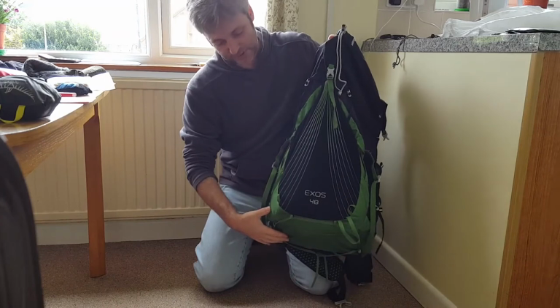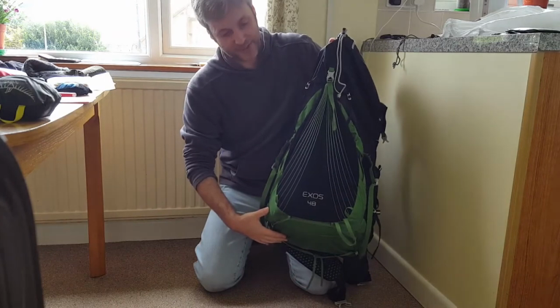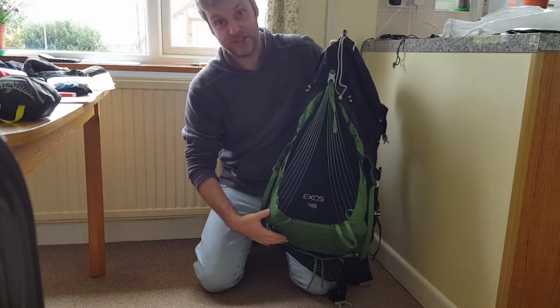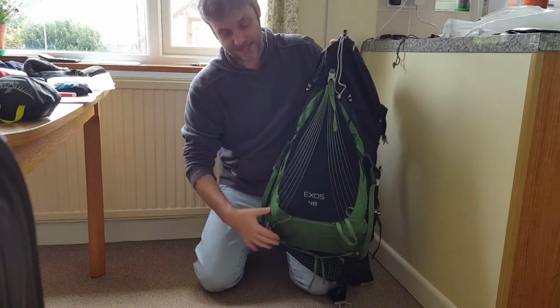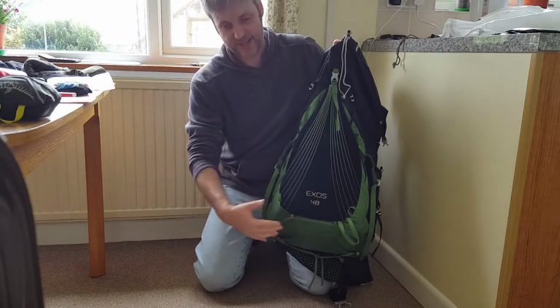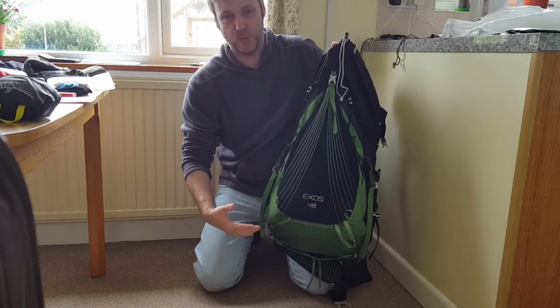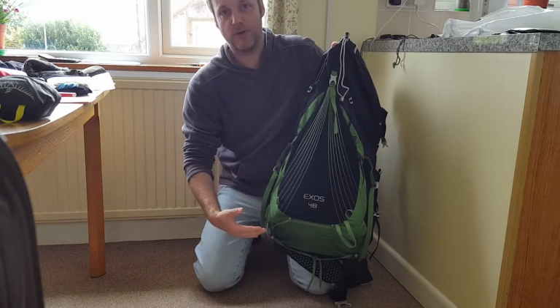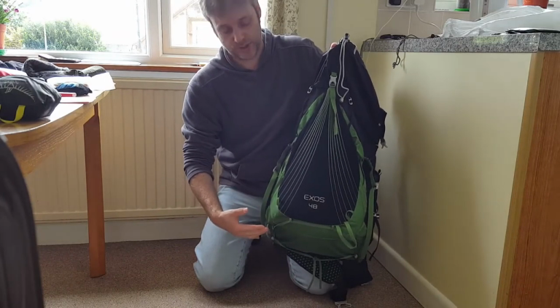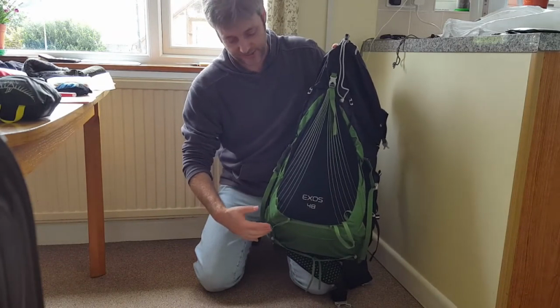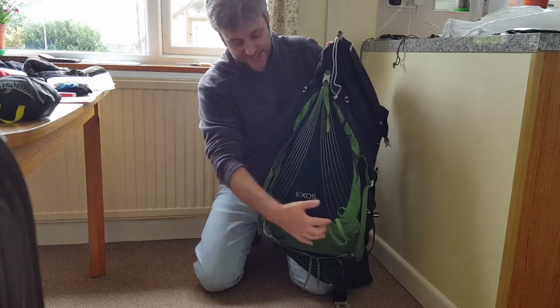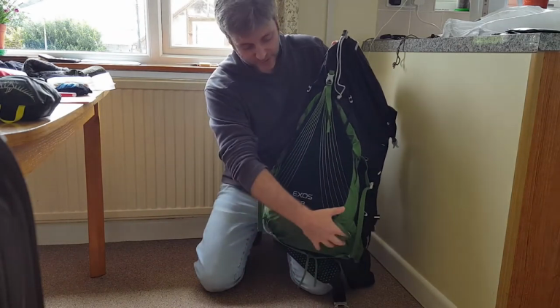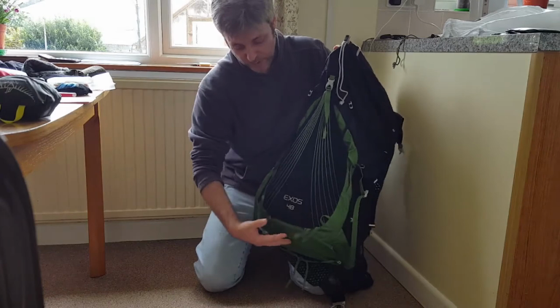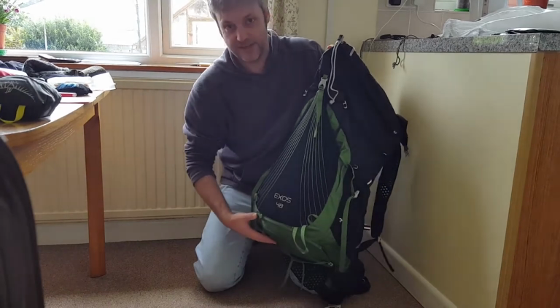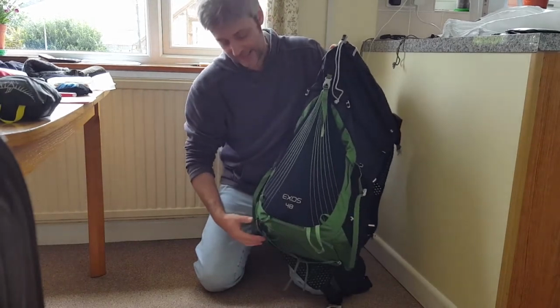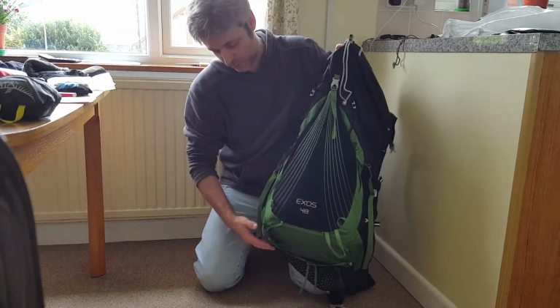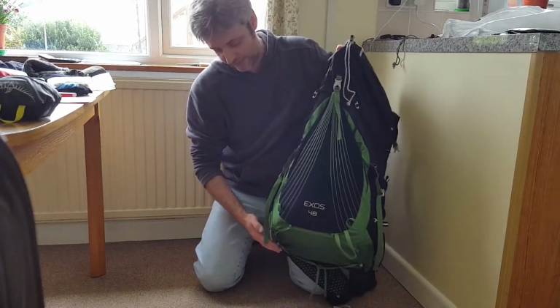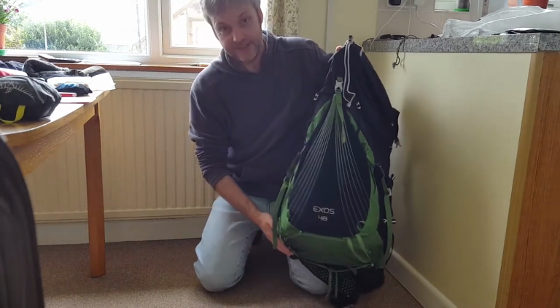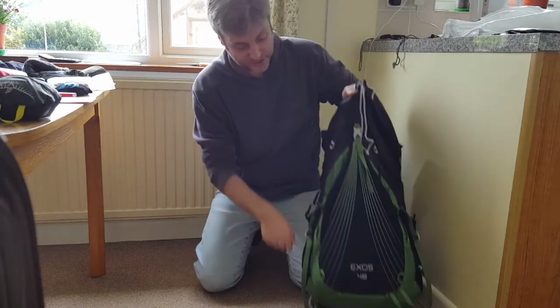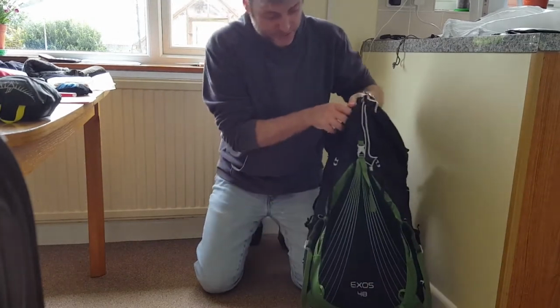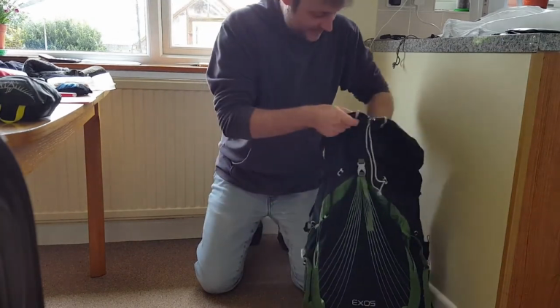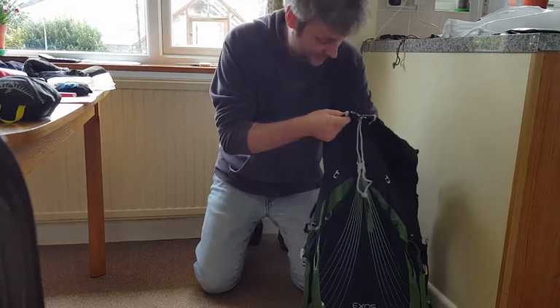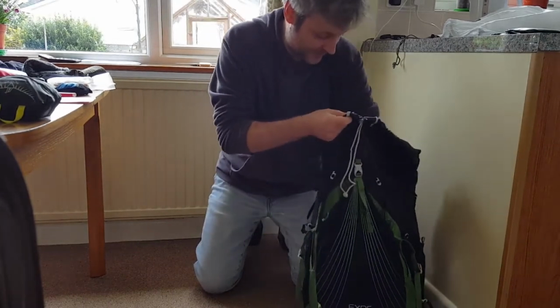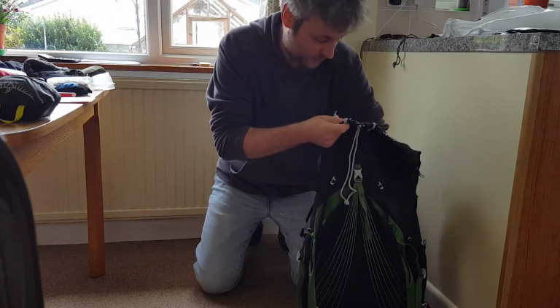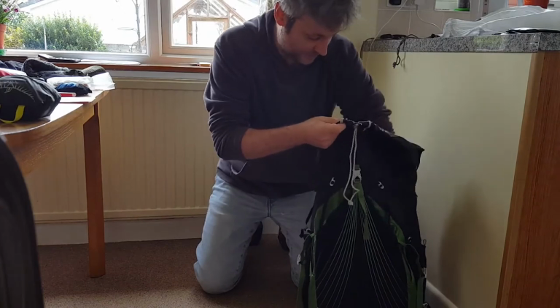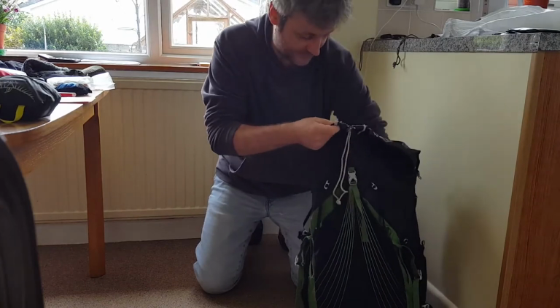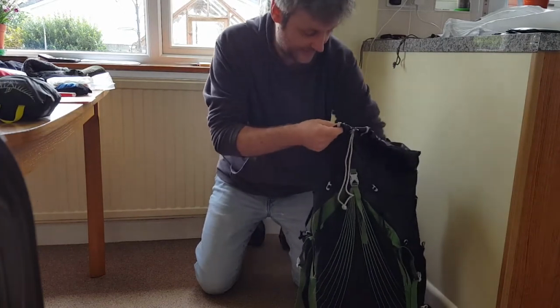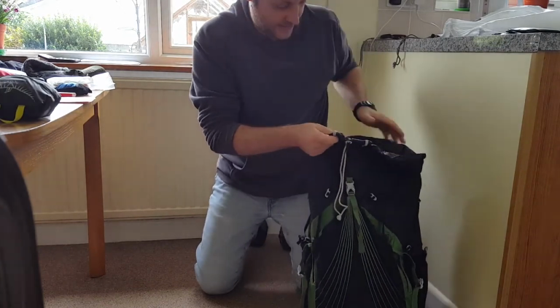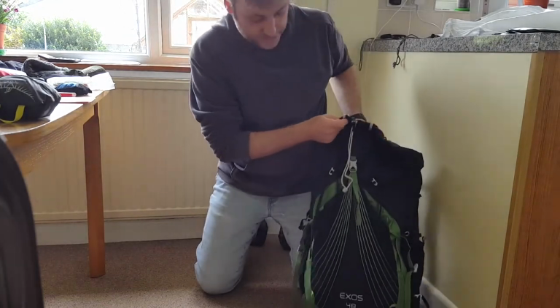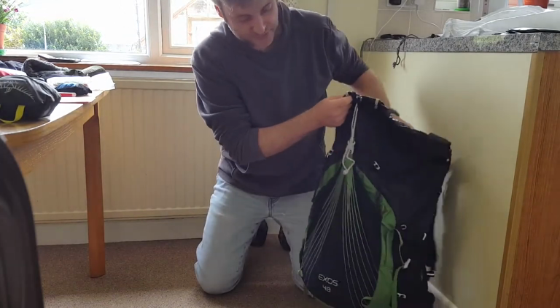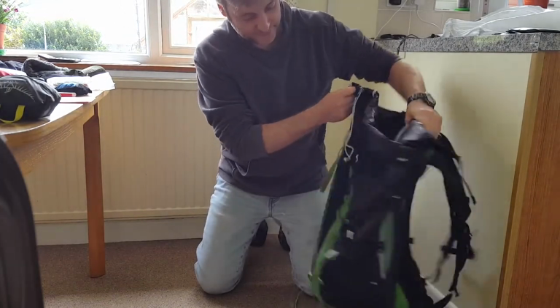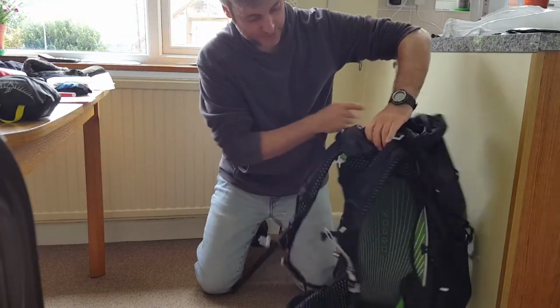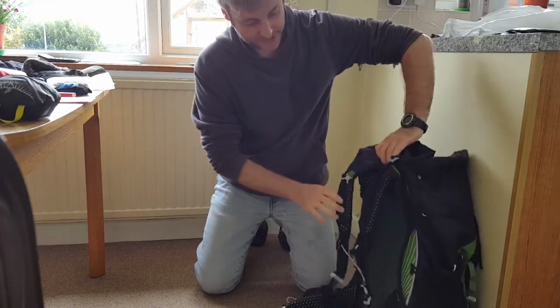Whereas if you put it in the compression sack, it turns it into more like a bowling ball shape and you've got little pockets of gaps all around it, which are no good. This way it fills the bottom nicely. So that was the first thing I put in the rucksack.